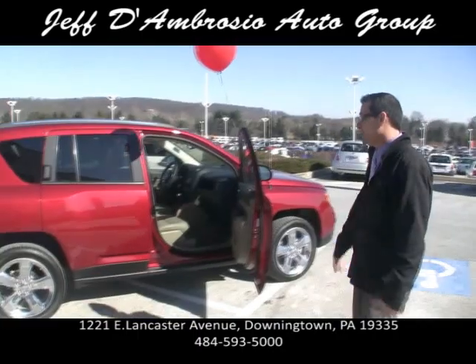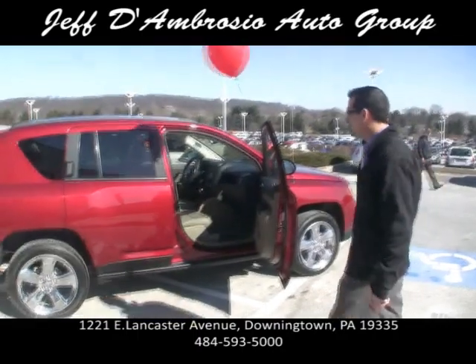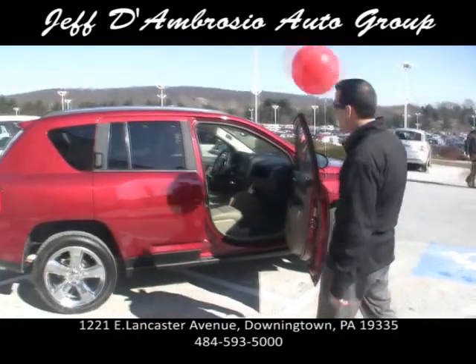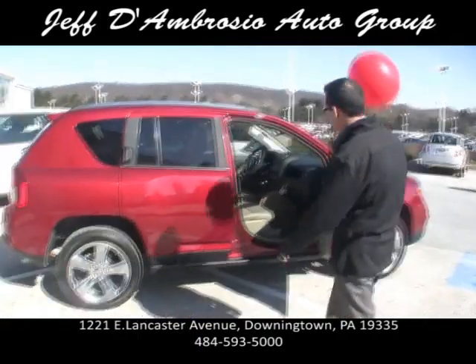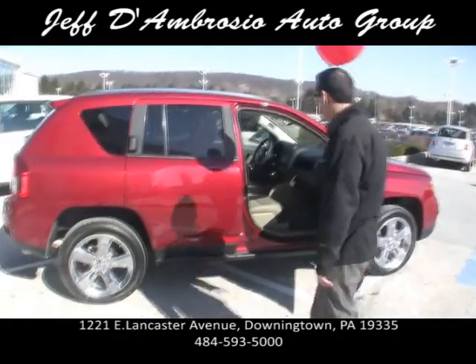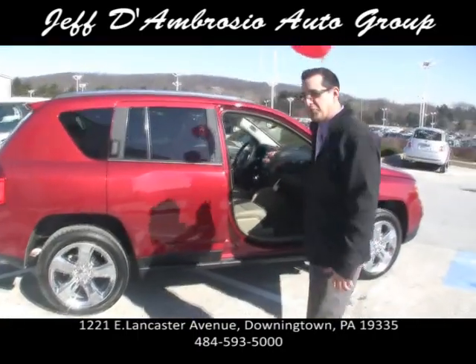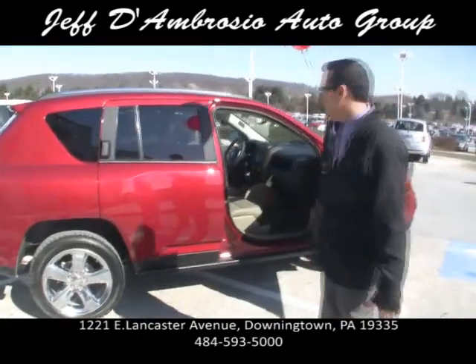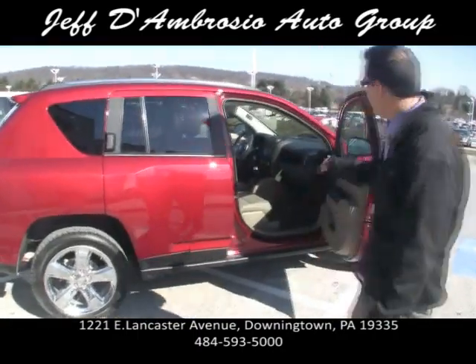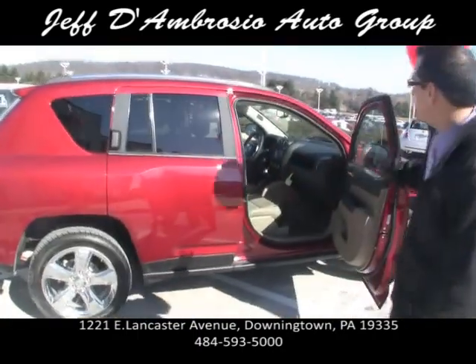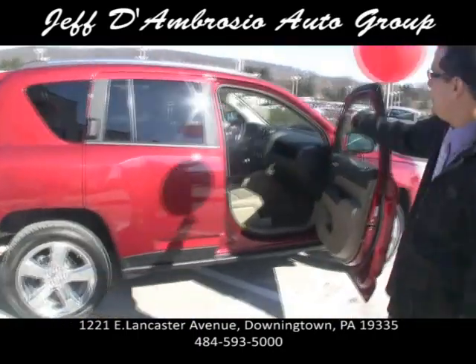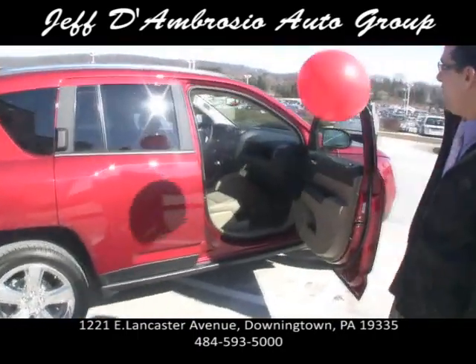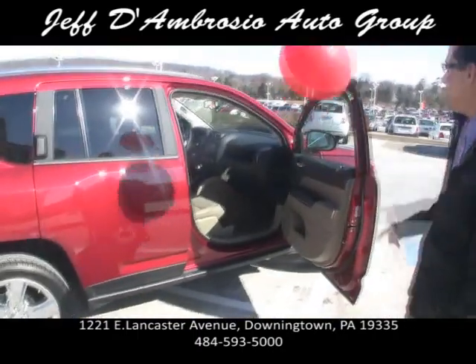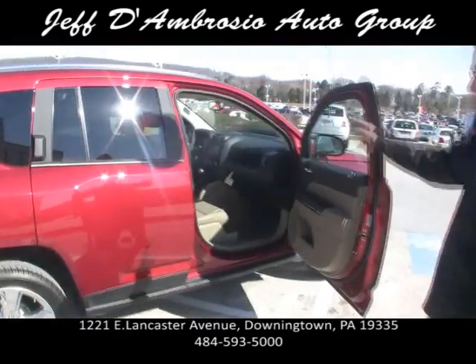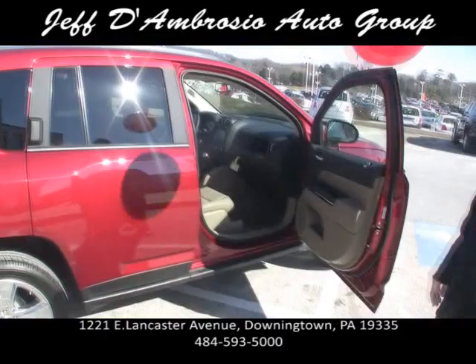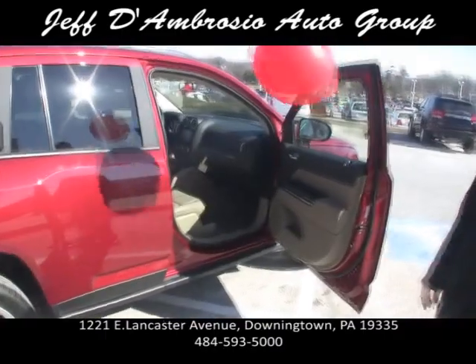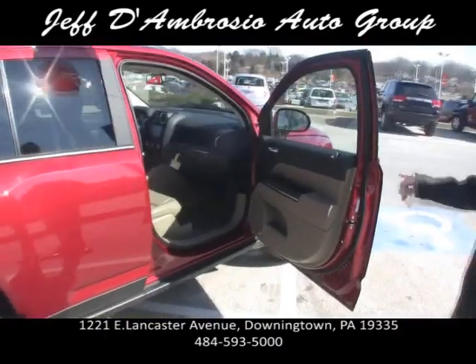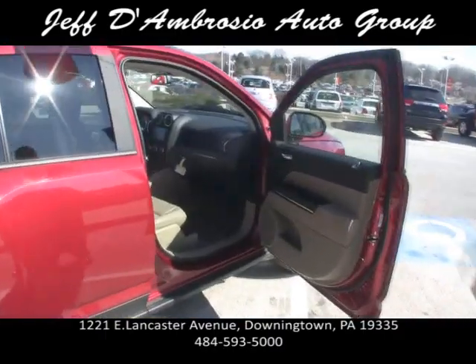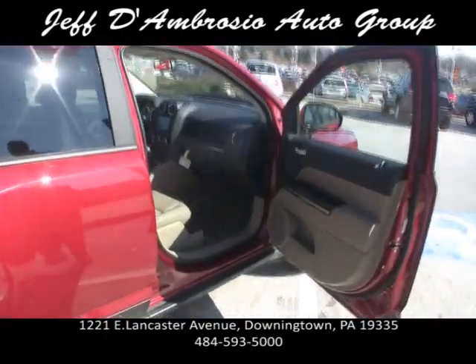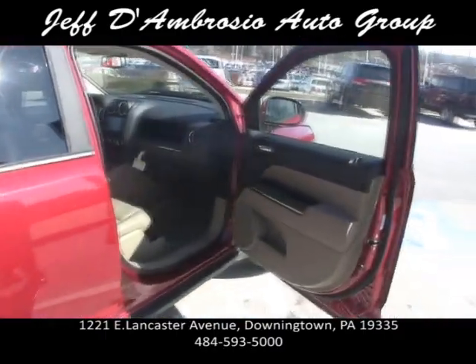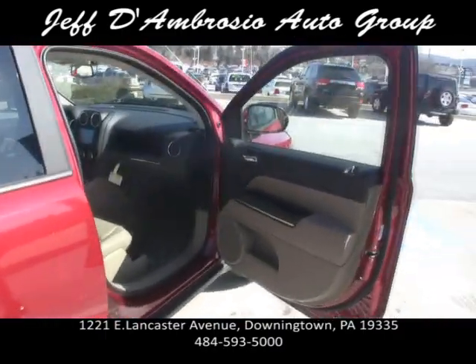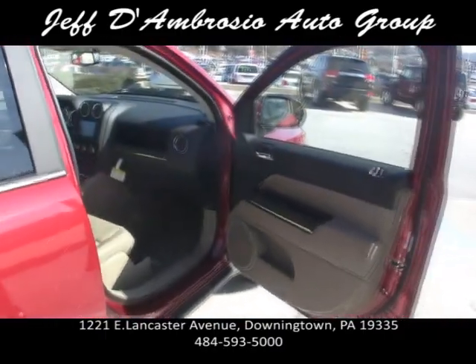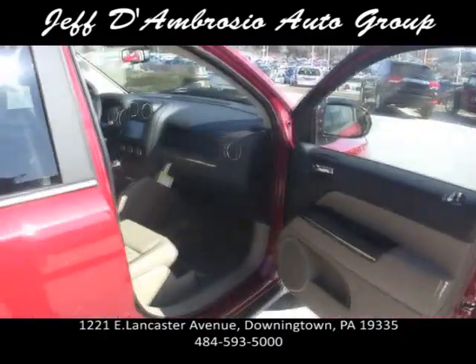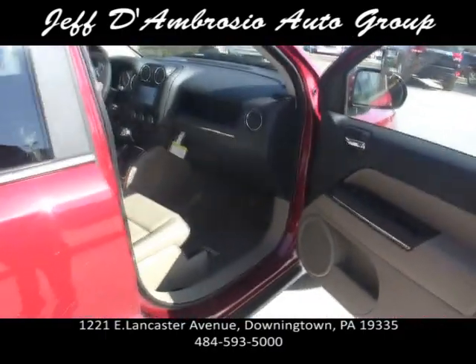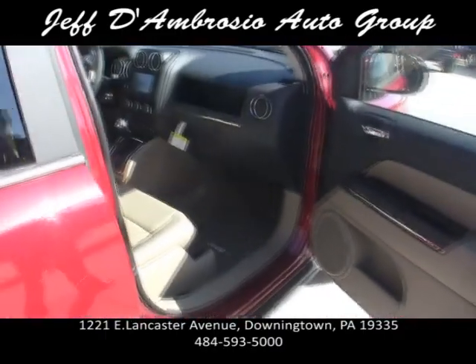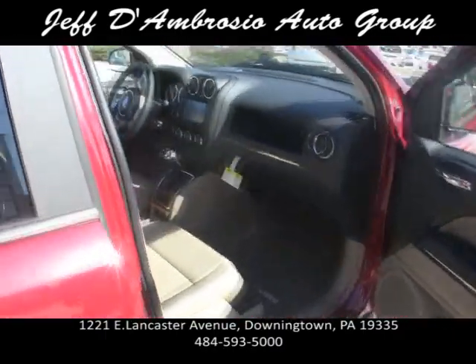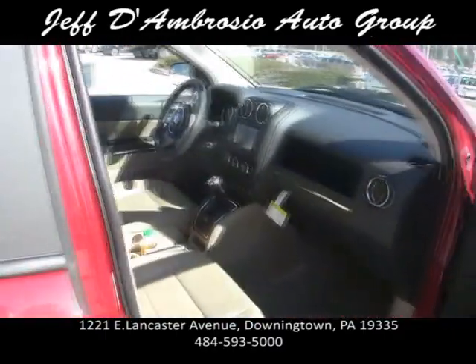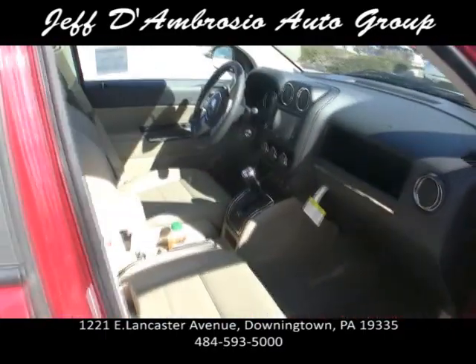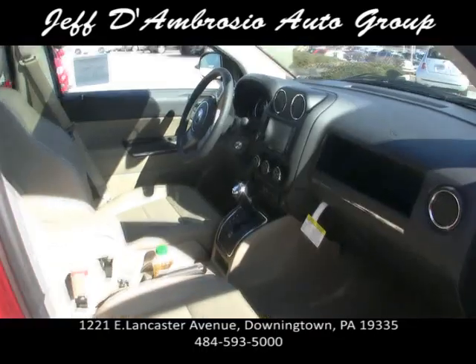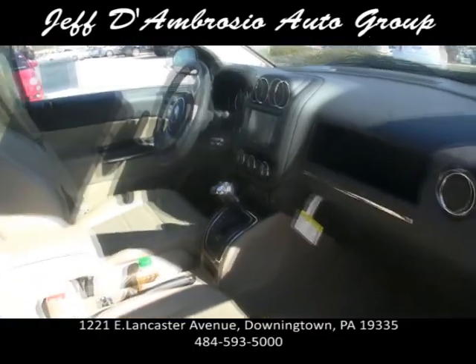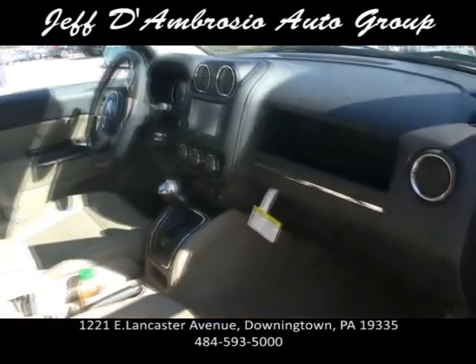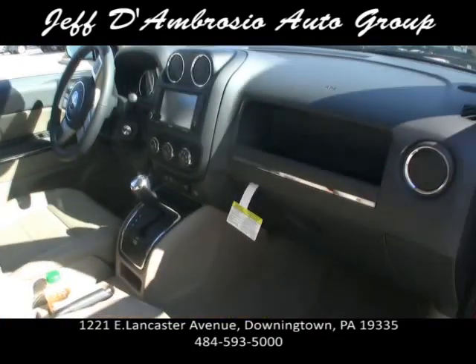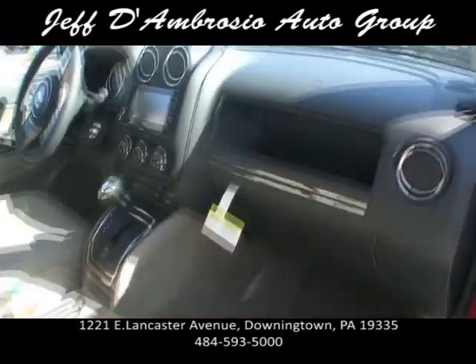2012 Jeep Compass — this particular one has leather seats, navigation, leather-wrapped steering wheel, keyless entry, remote start, chrome wheels. This thing's pretty much loaded, and the sticker price will not shock you.